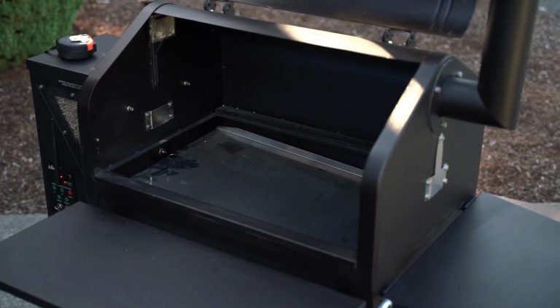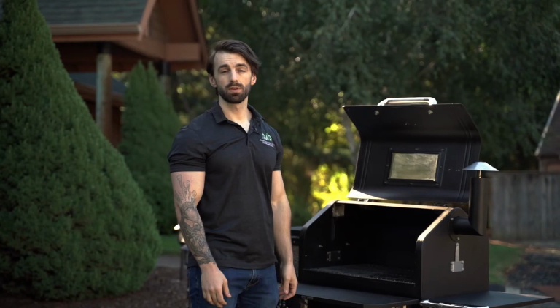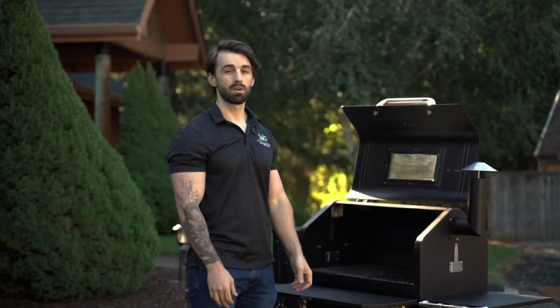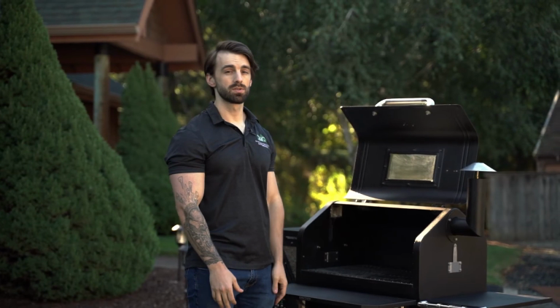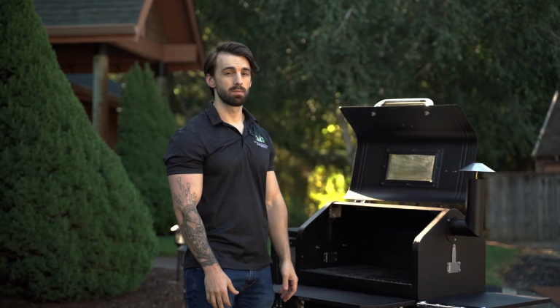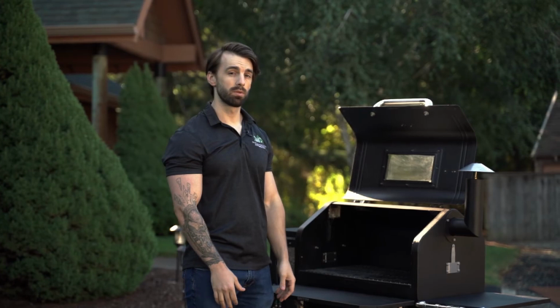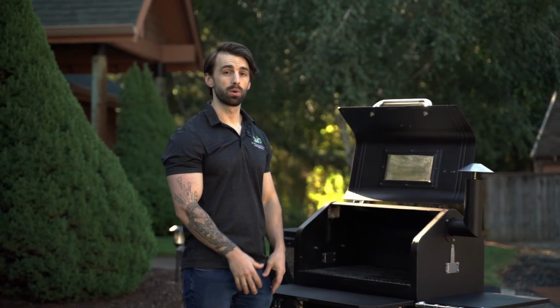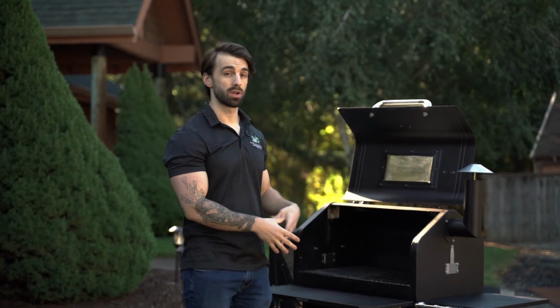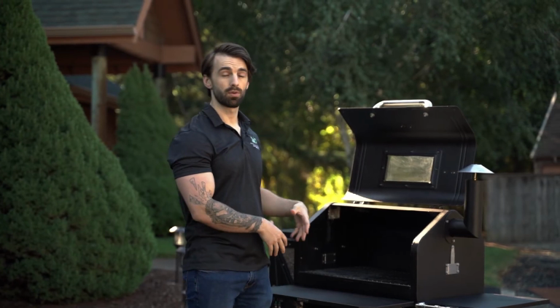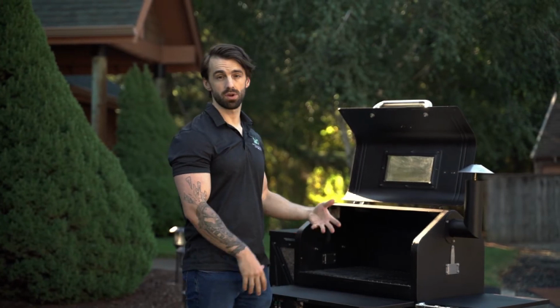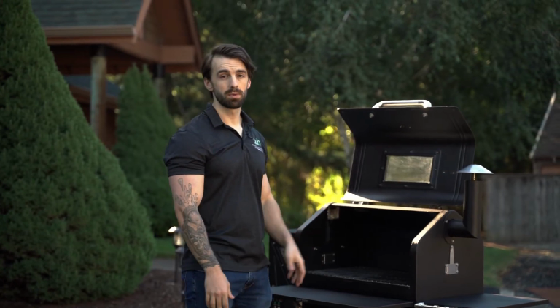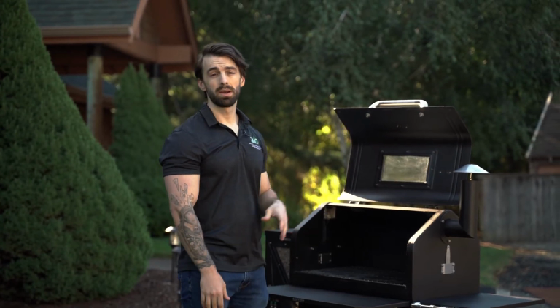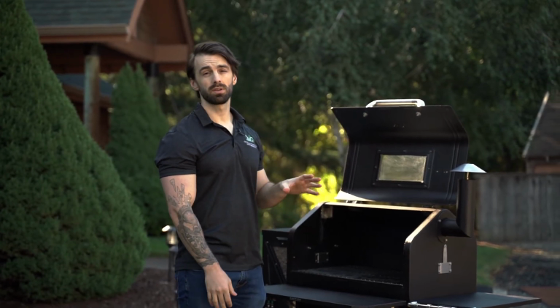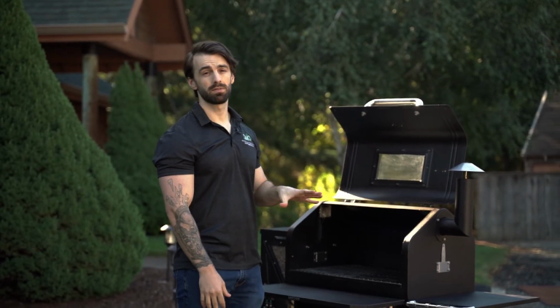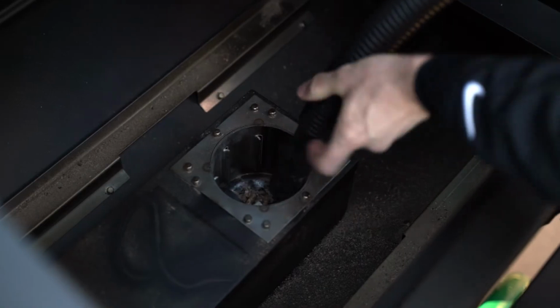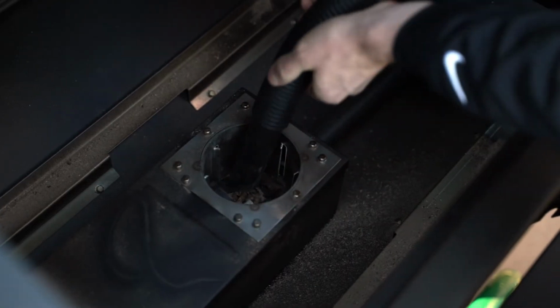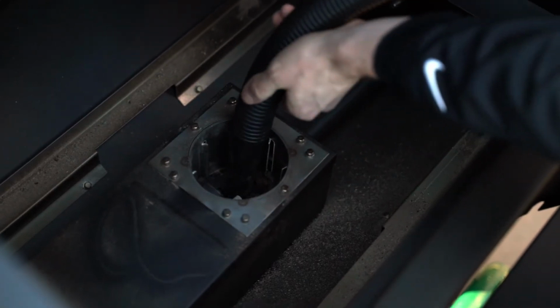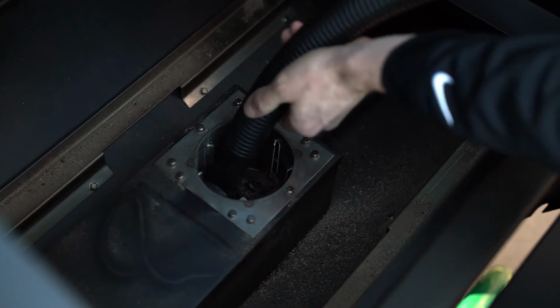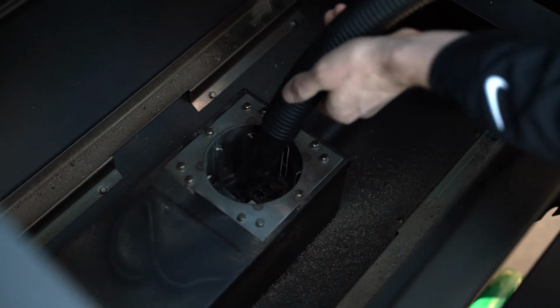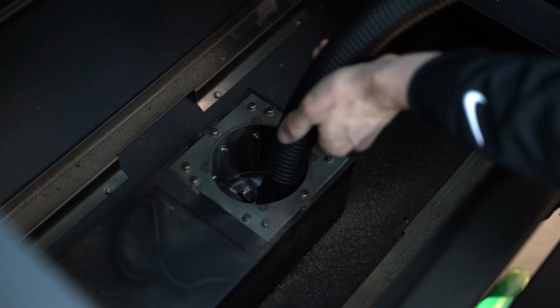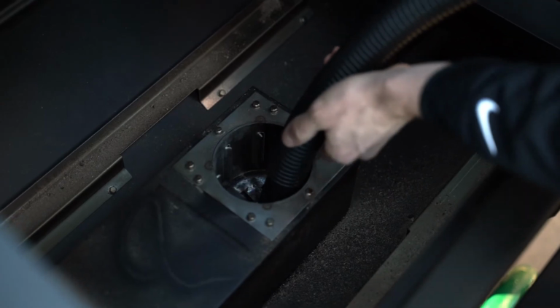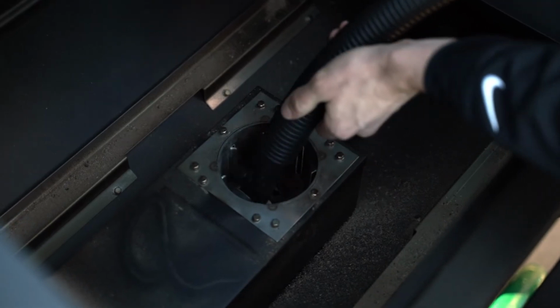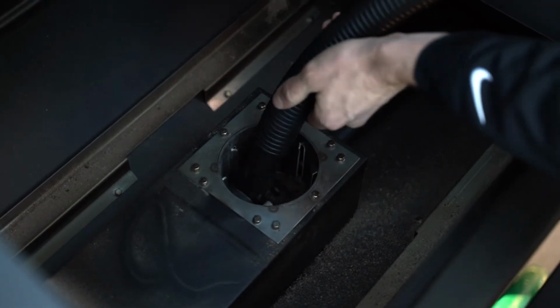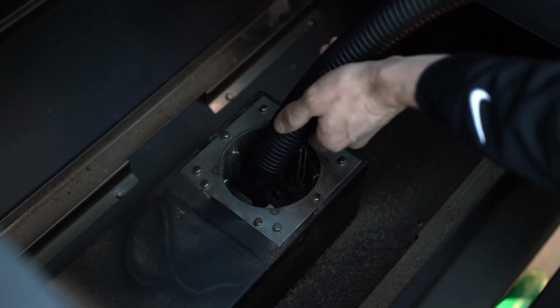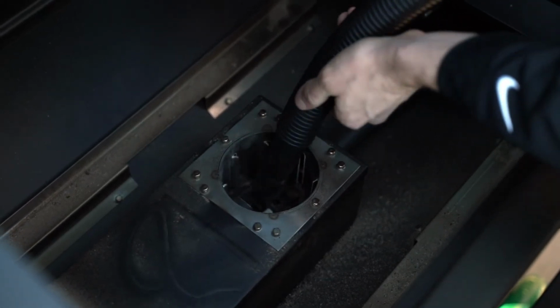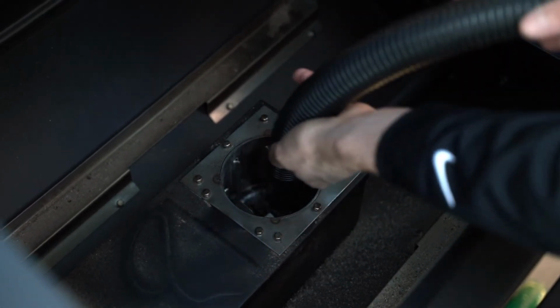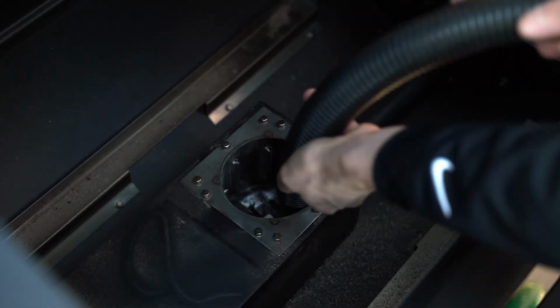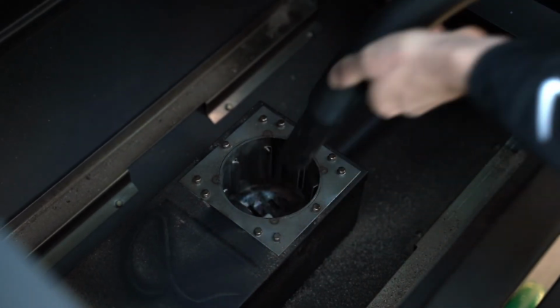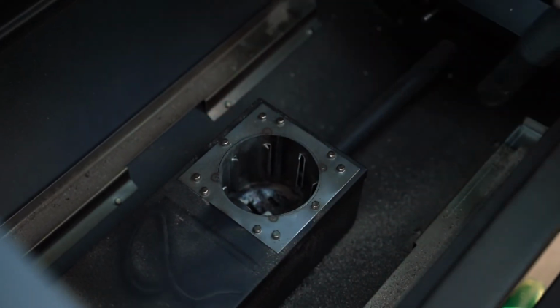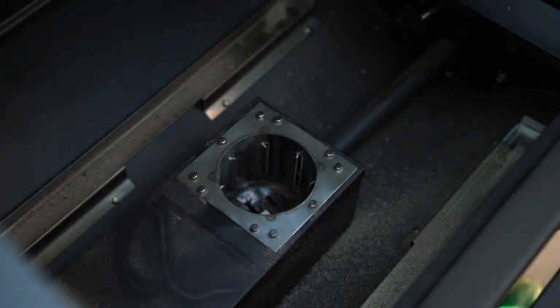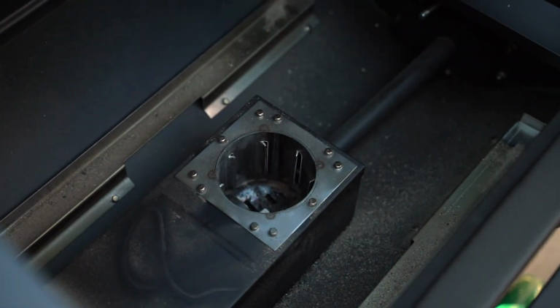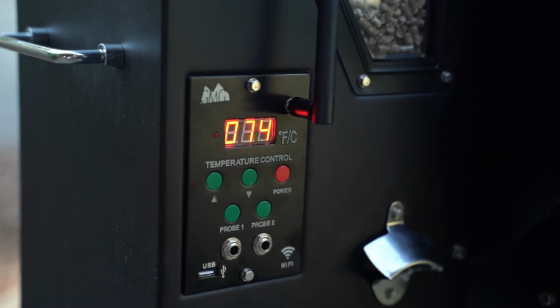If the grill doesn't start the first time normally or gets shut off during a startup, make sure to clean out the fire pot of any excess pellets before starting it up again. Otherwise you might have a fire or a ton of smoldering pellets in there.